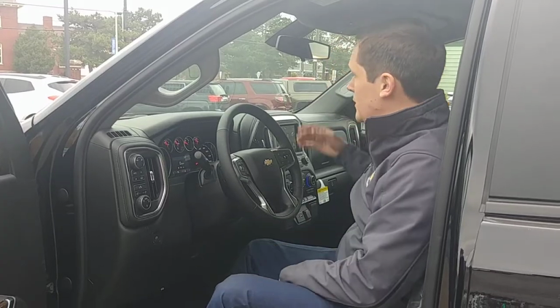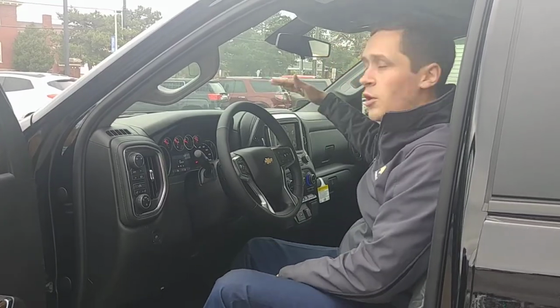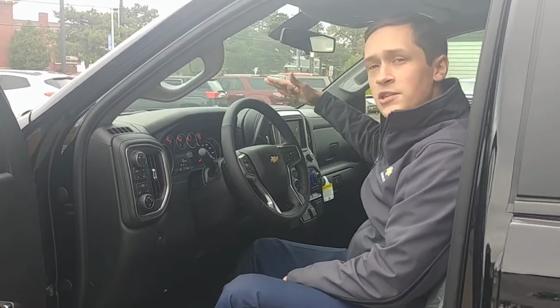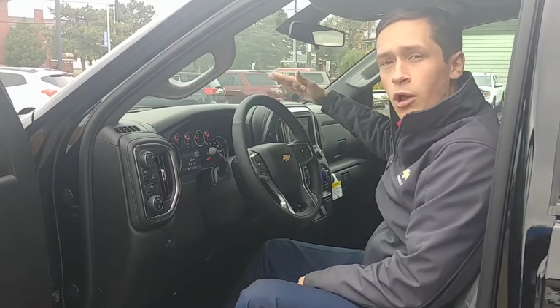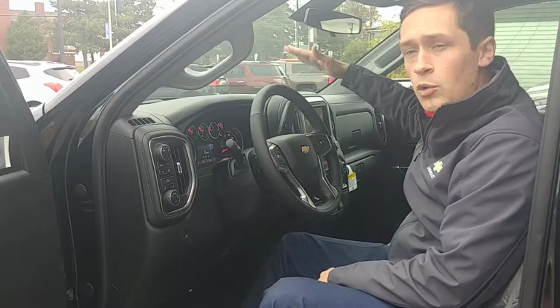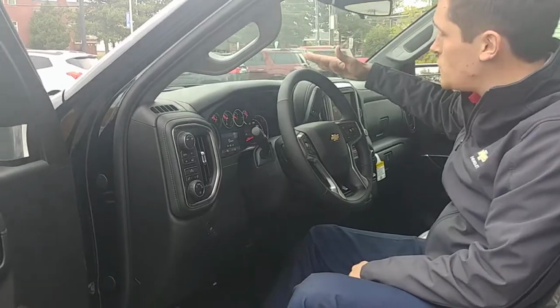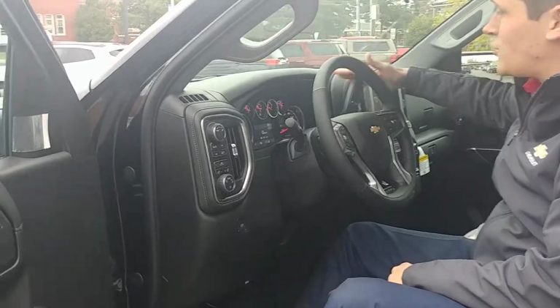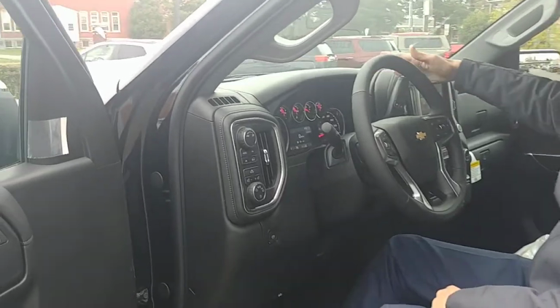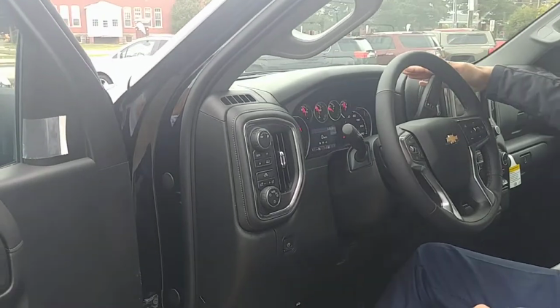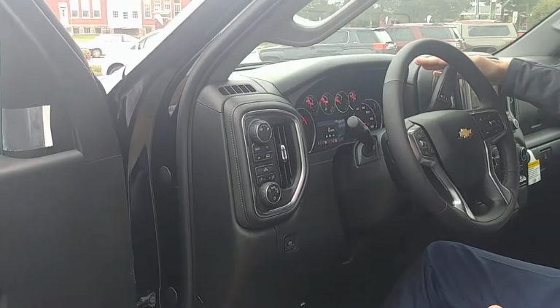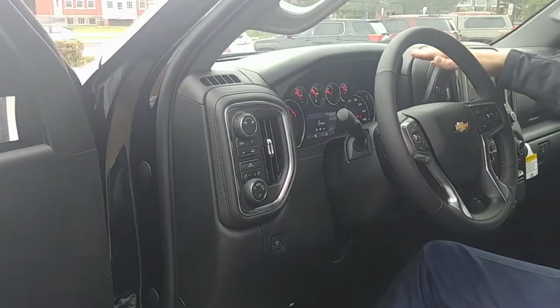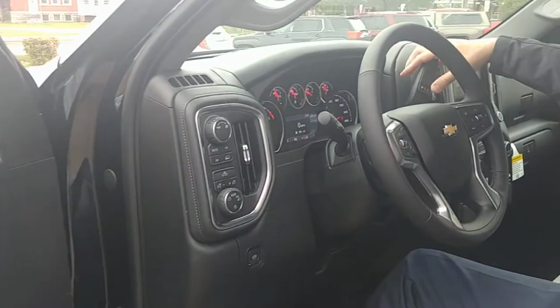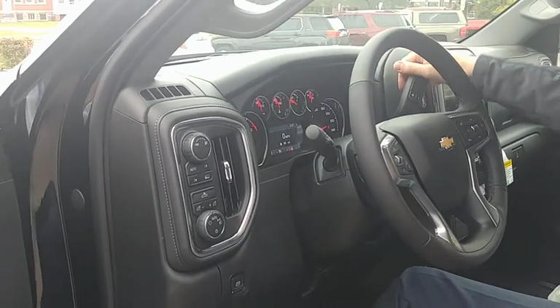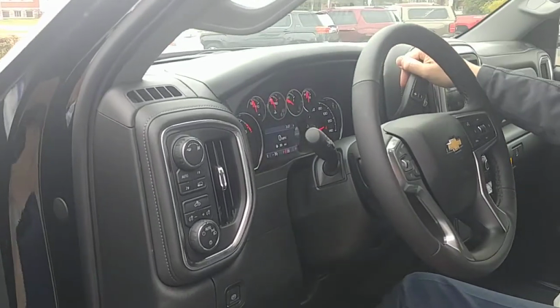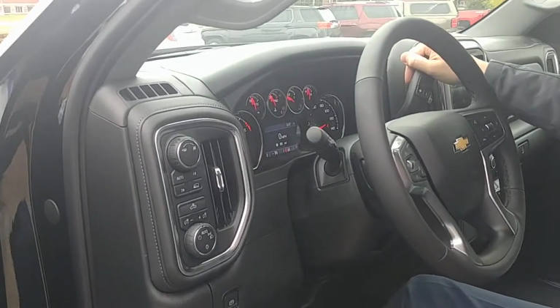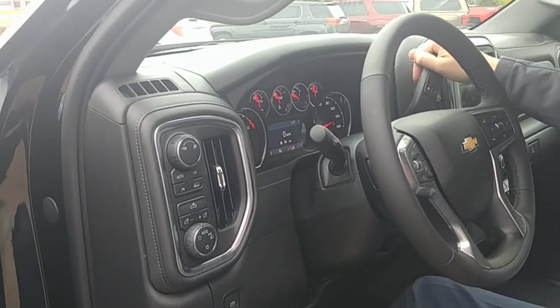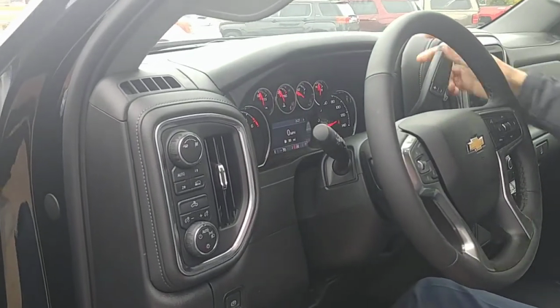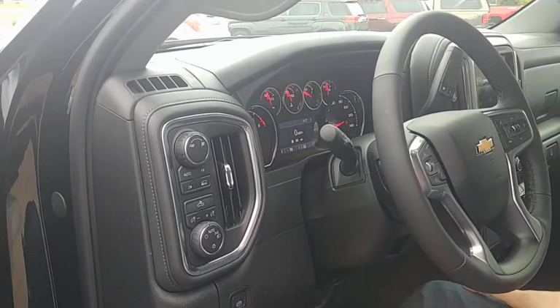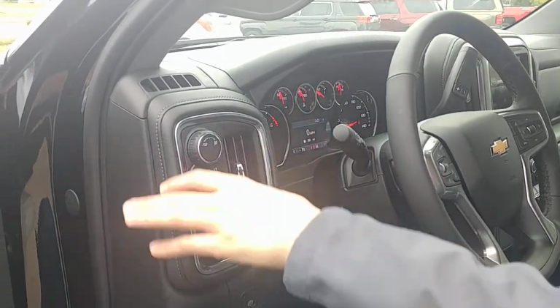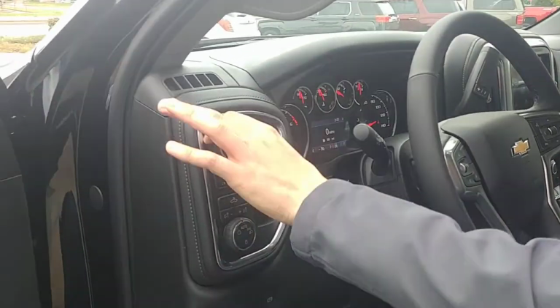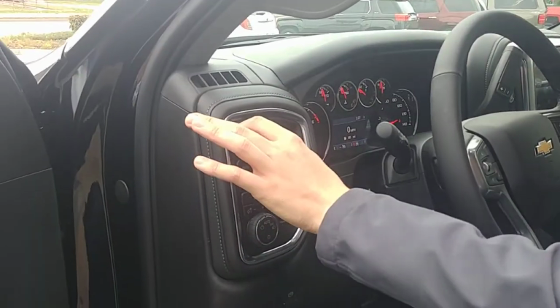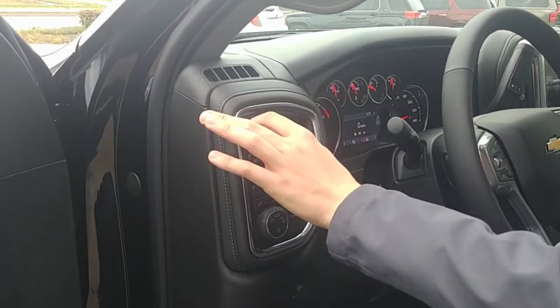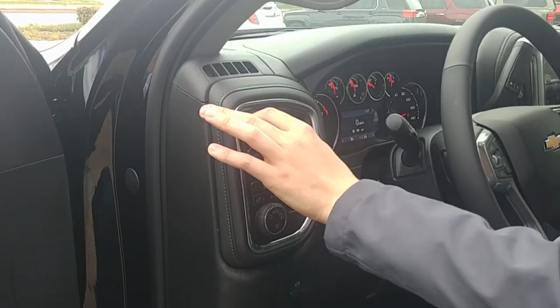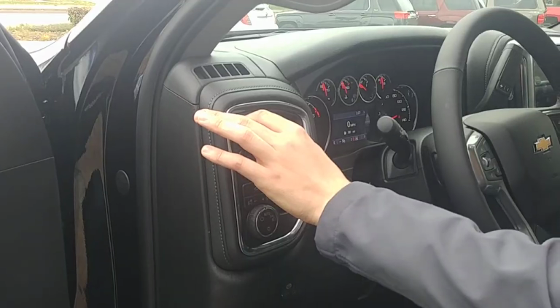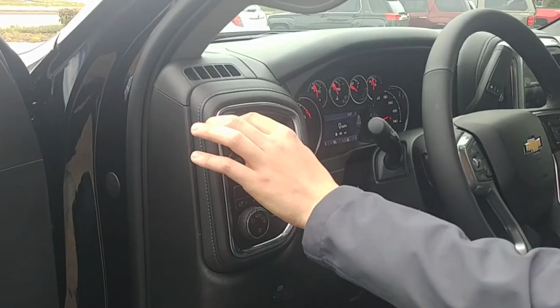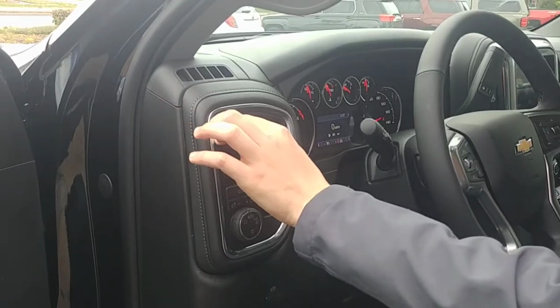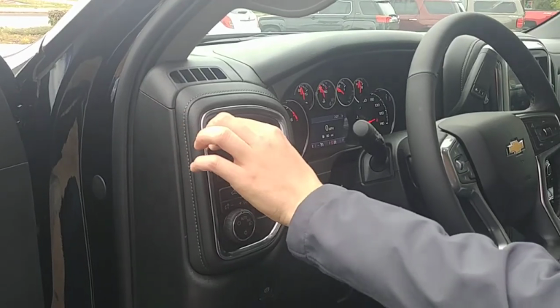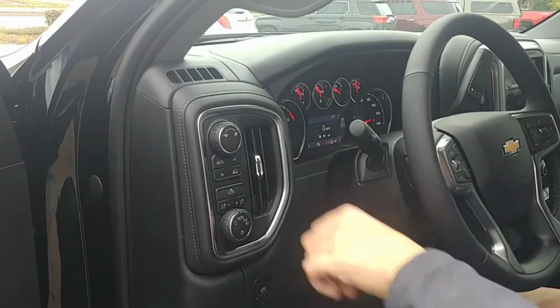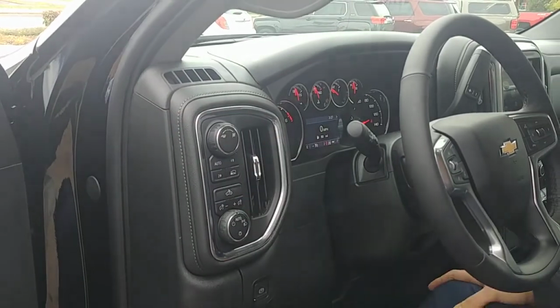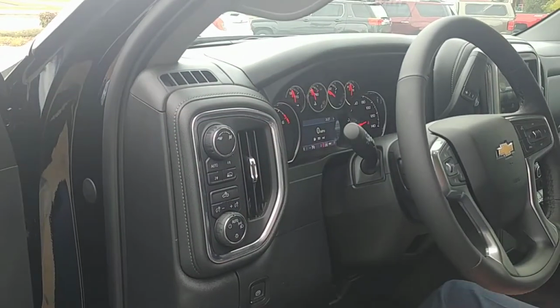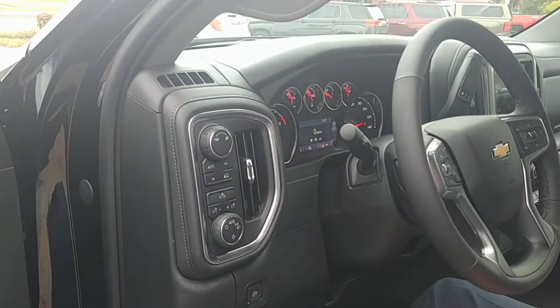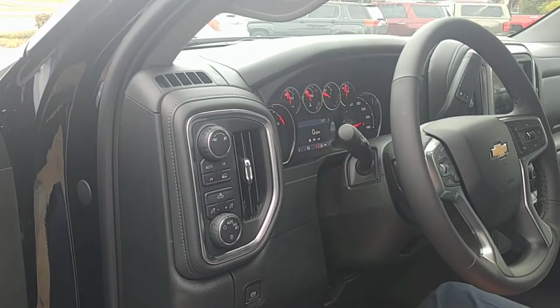Now you'll notice the tow haul mode used to actually be on the end of your column shifter. They actually removed that button and what they did is they added a little turn dial control right here on the left of your instrument panel.